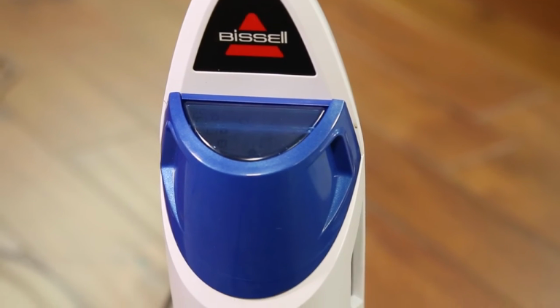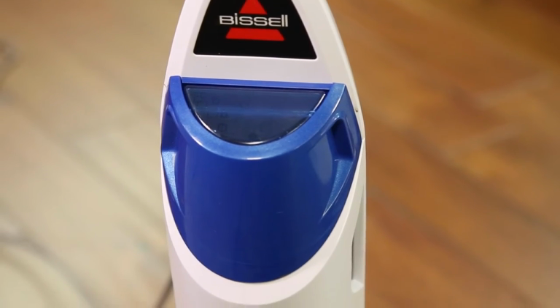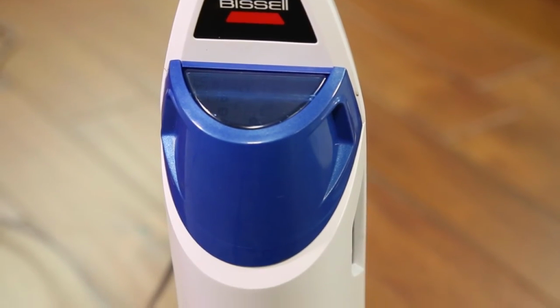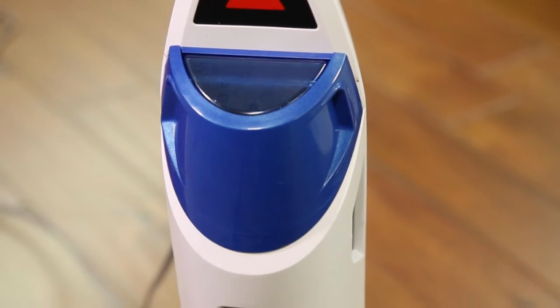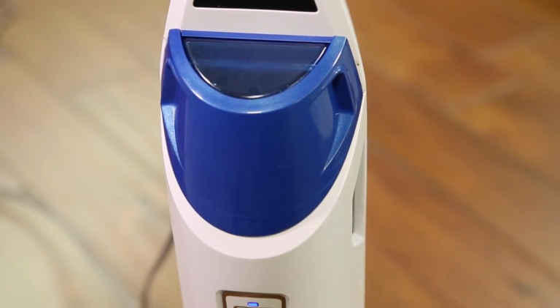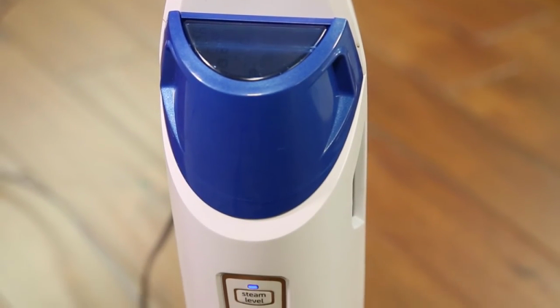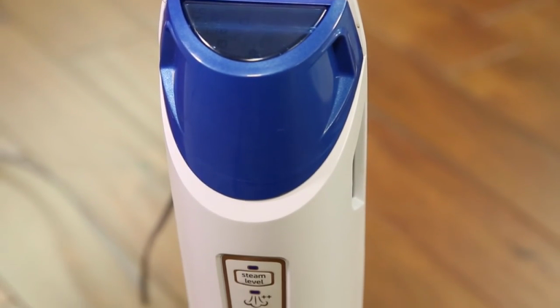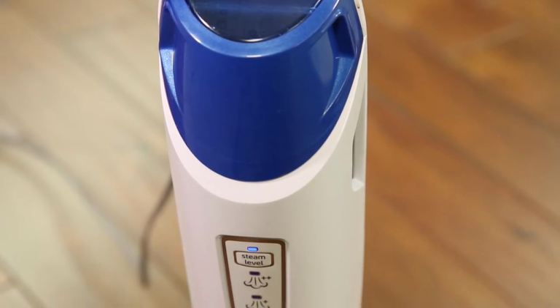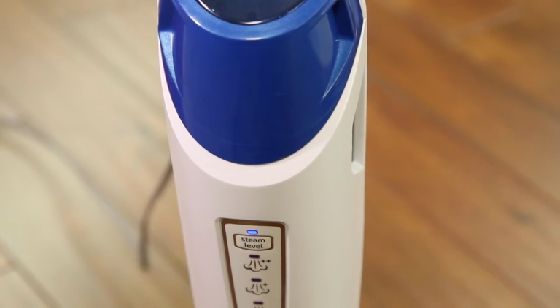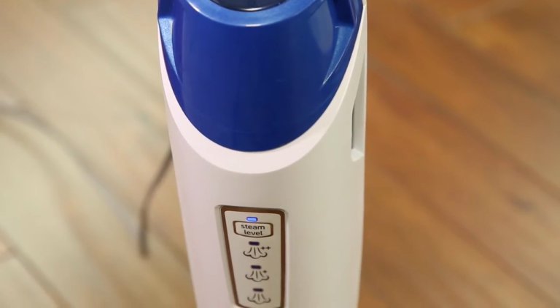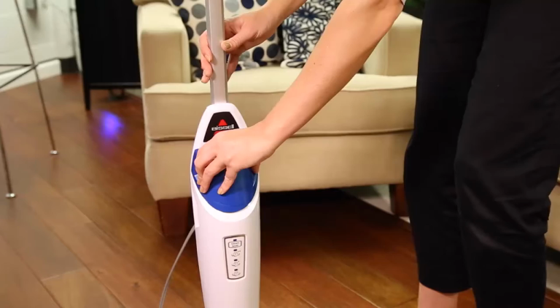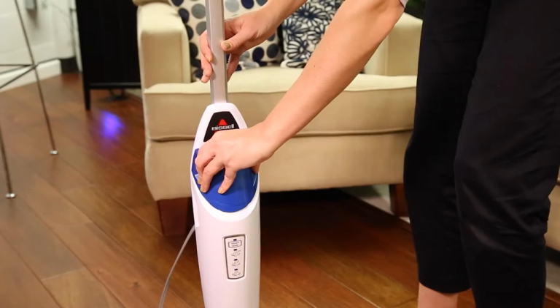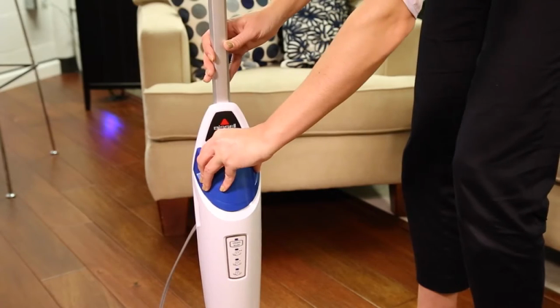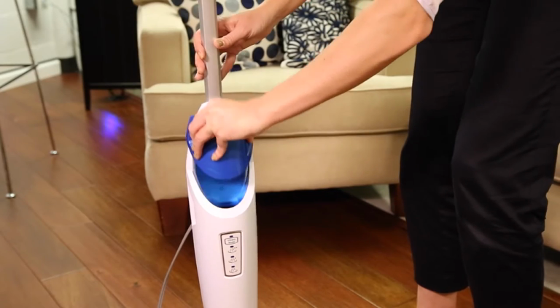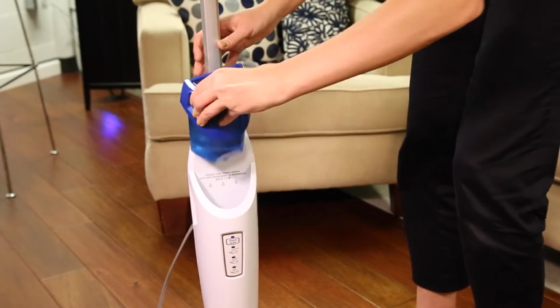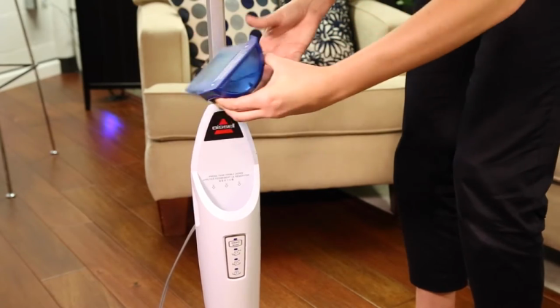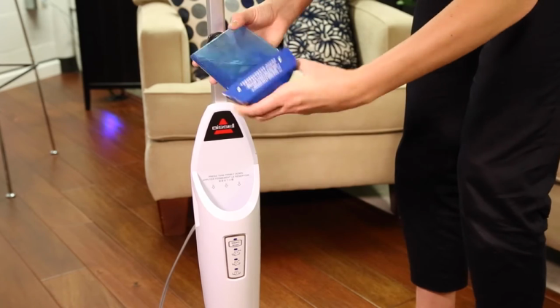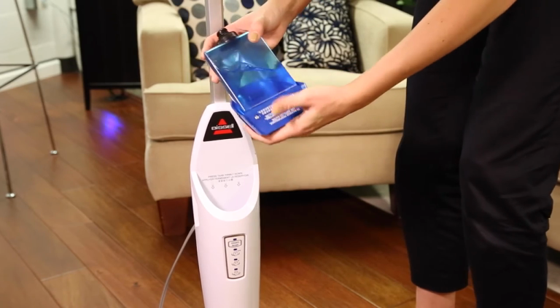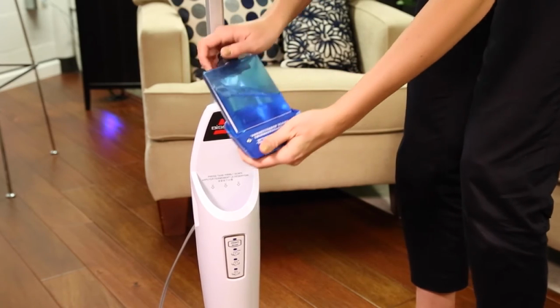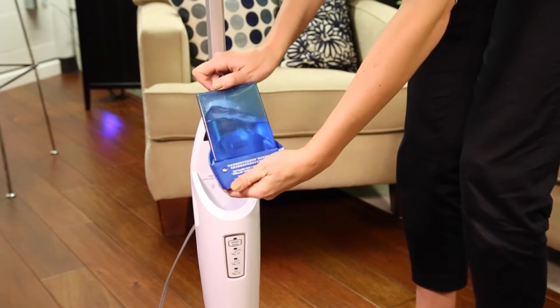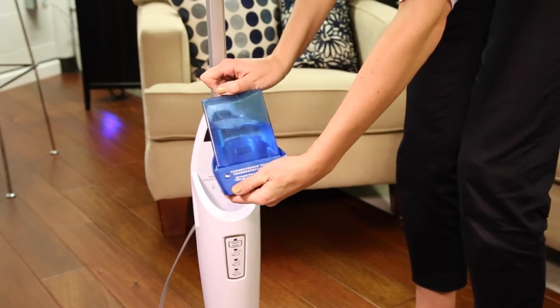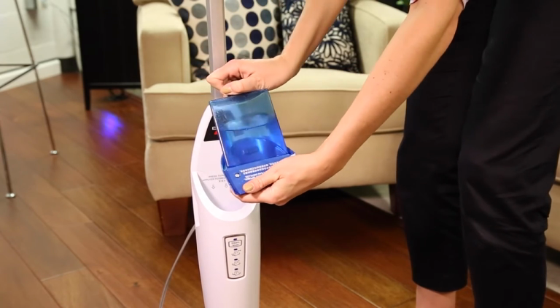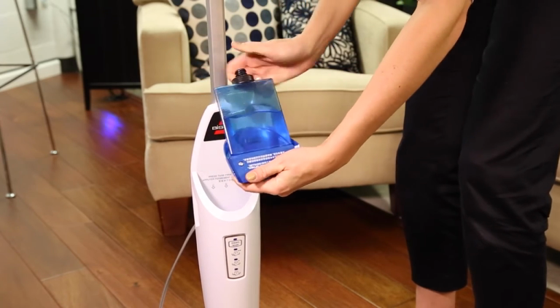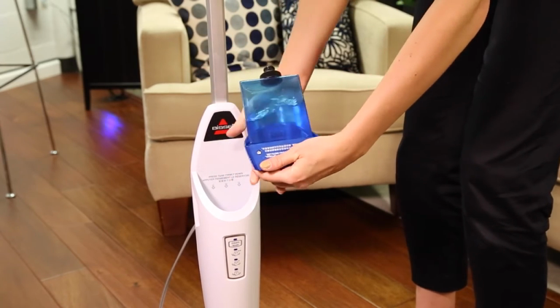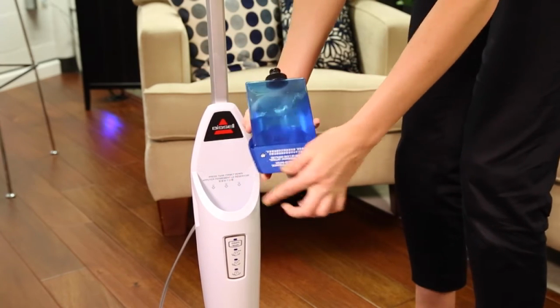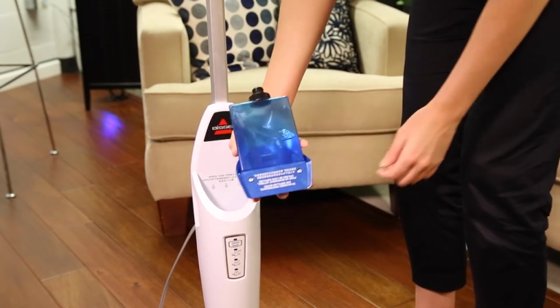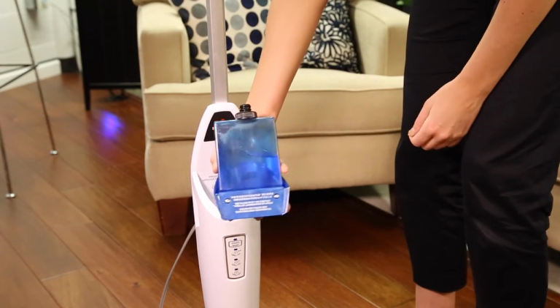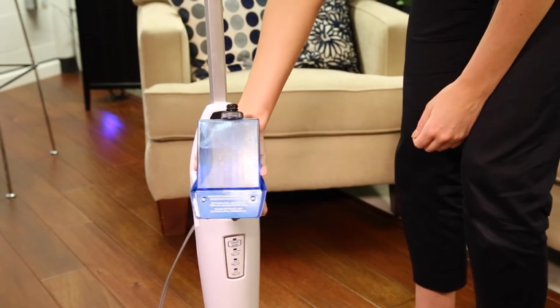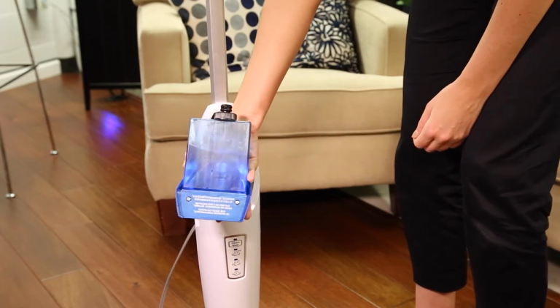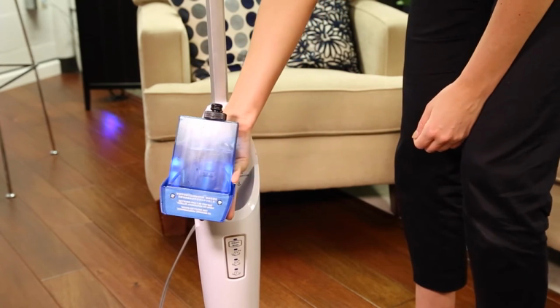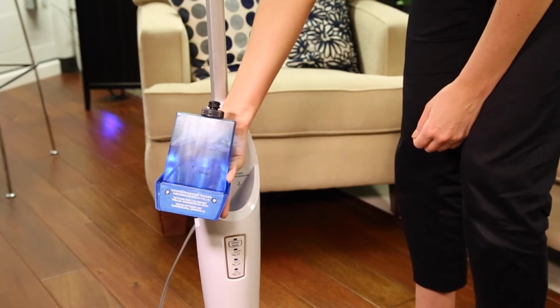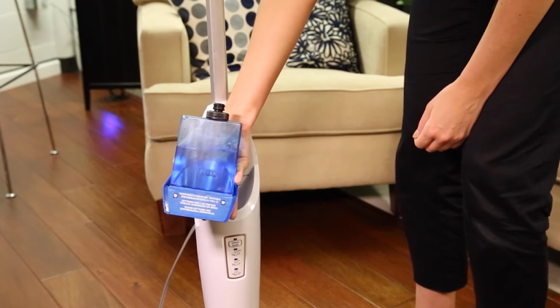Check the water tank to see if there are any cracks or leaks on the tank itself. They may be difficult to see, so make sure you are inspecting the tank in a well-lit room.